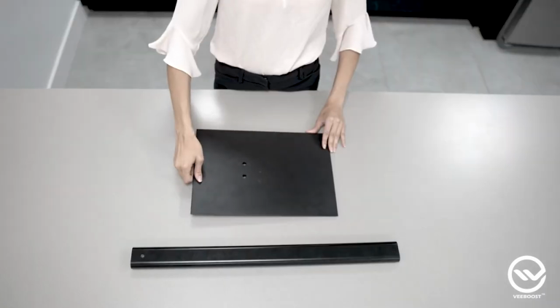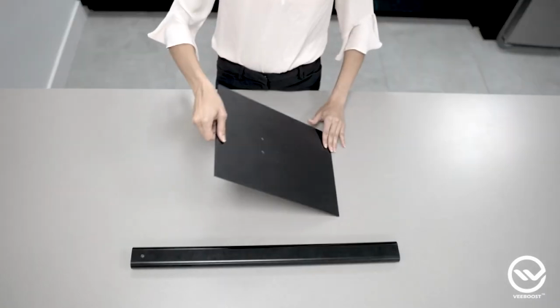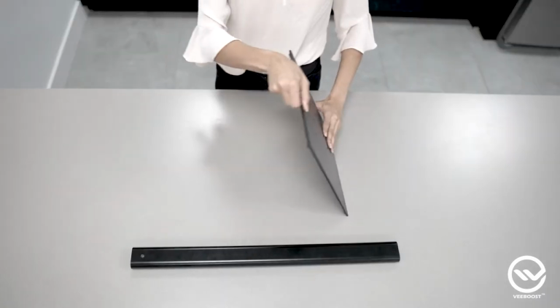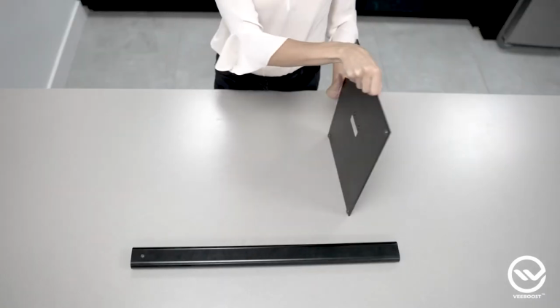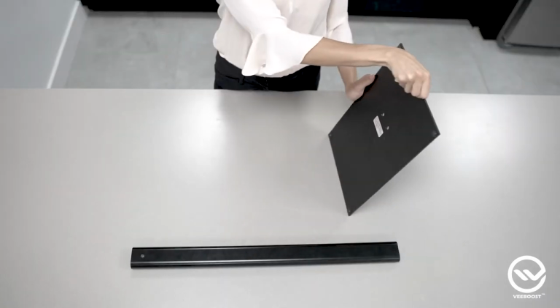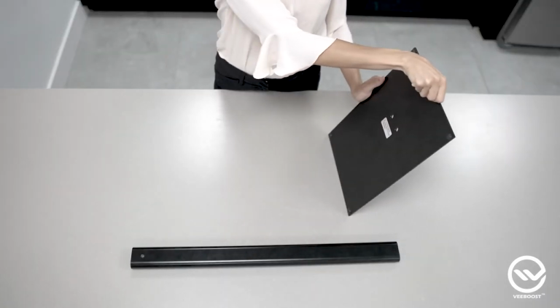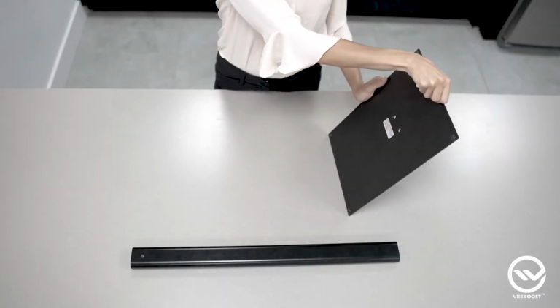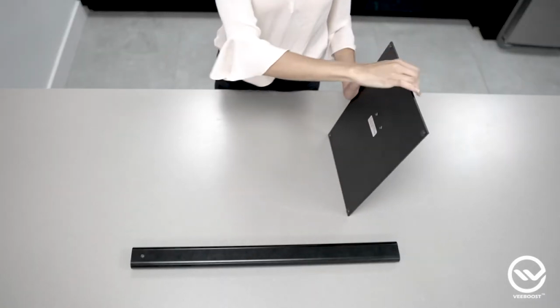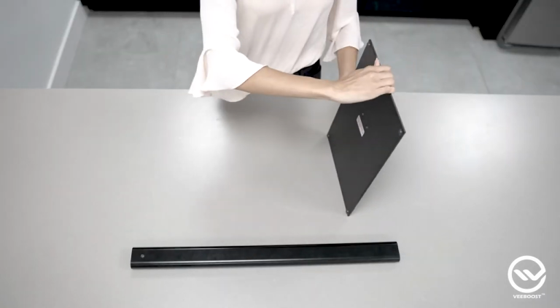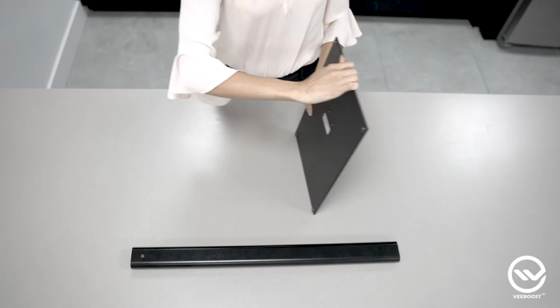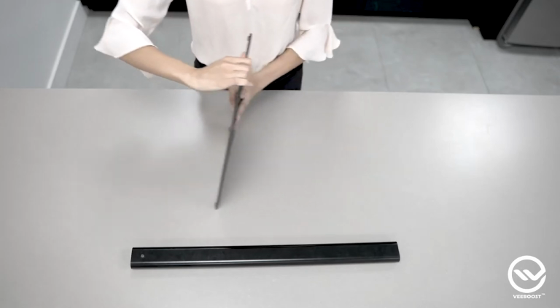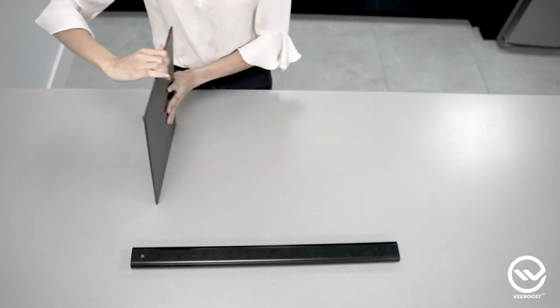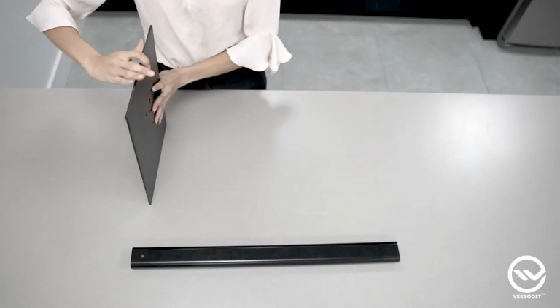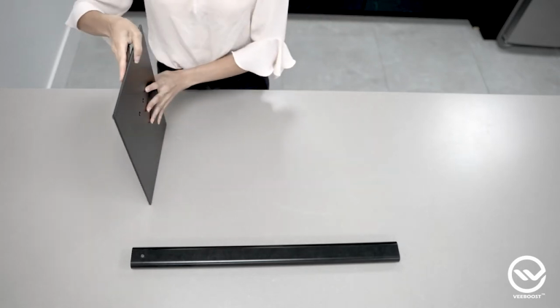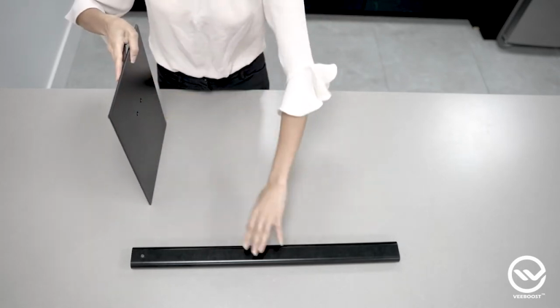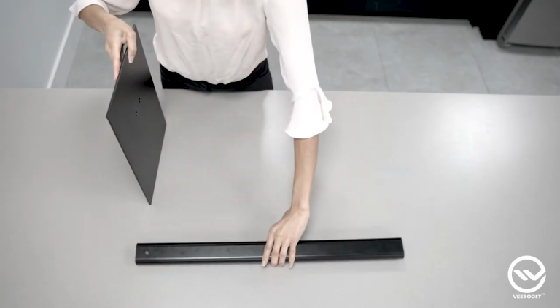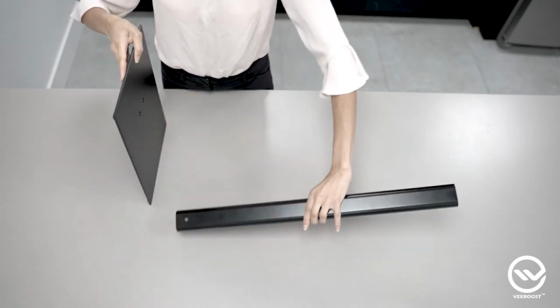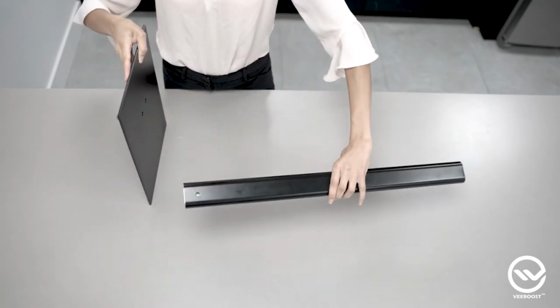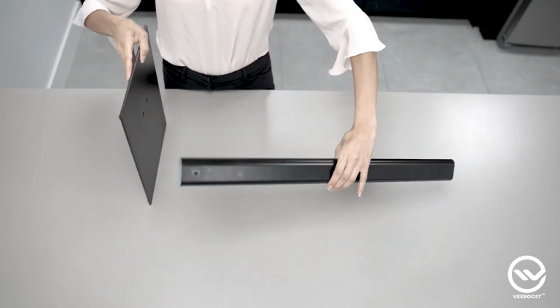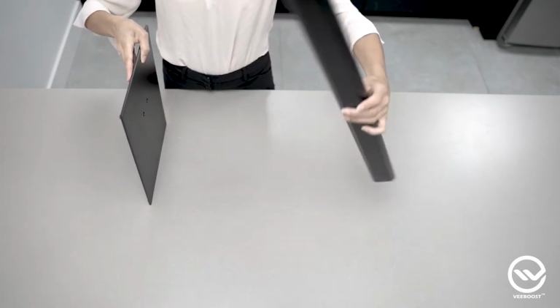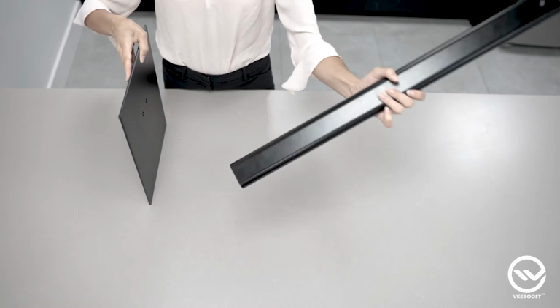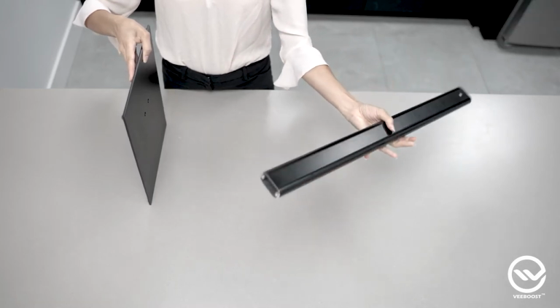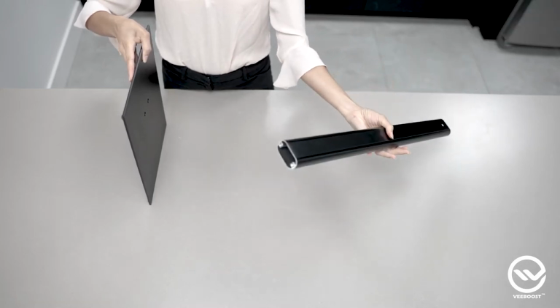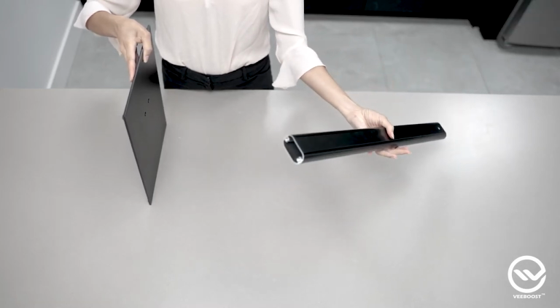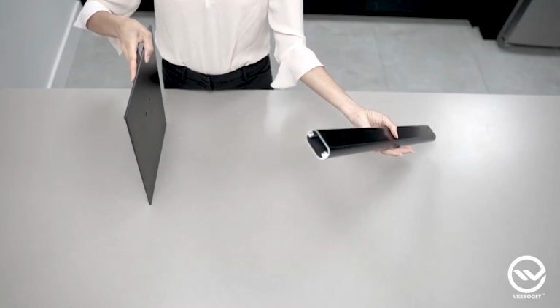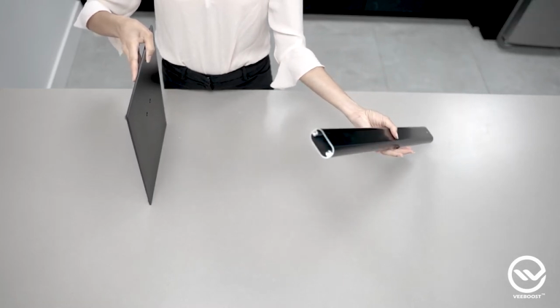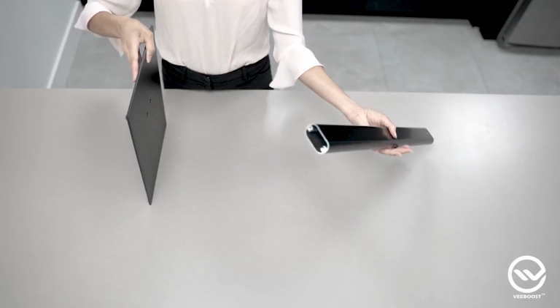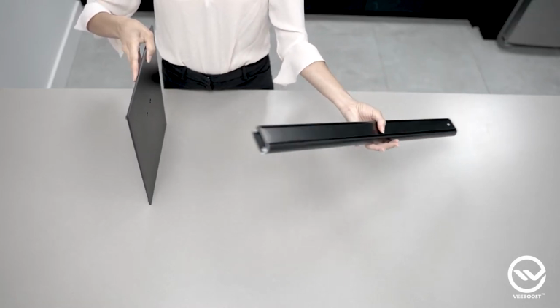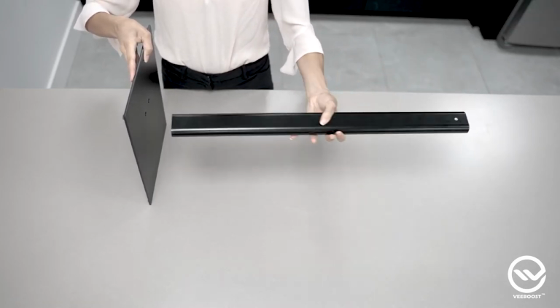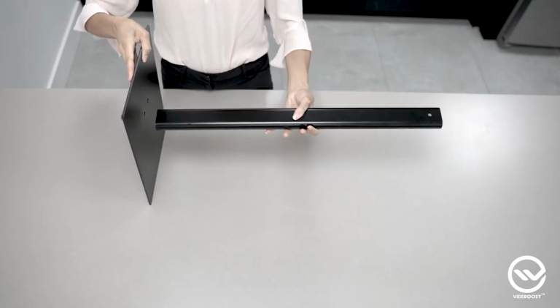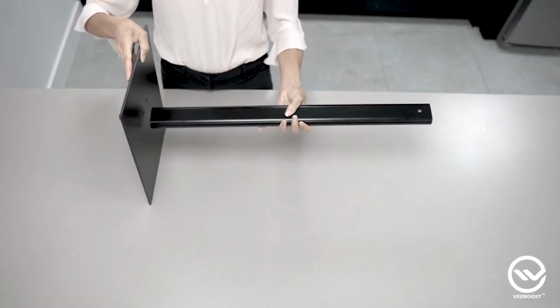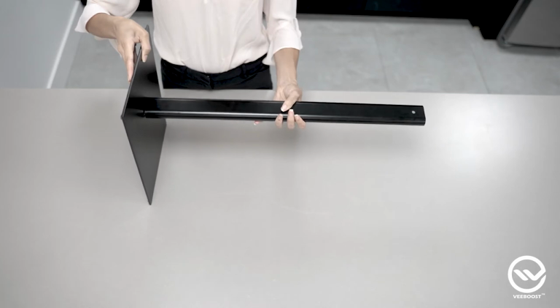Step 1. First, make sure that the side of the base with the rubber feet is facing down. Then, take one of the upright sections. One end has two holes in the bottom. Now, line those two holes up with the holes in the base.